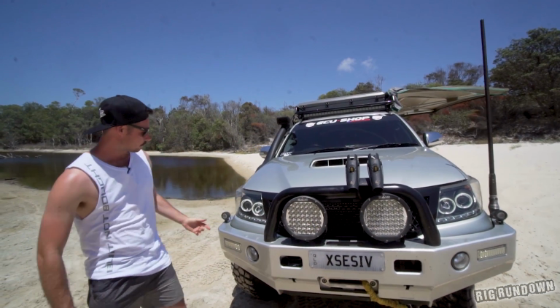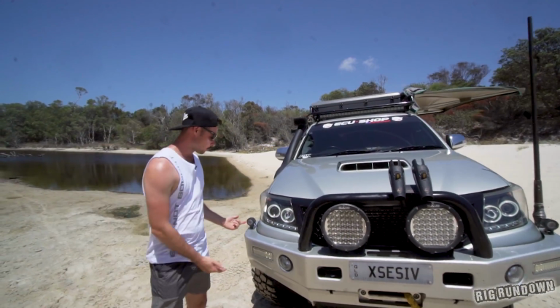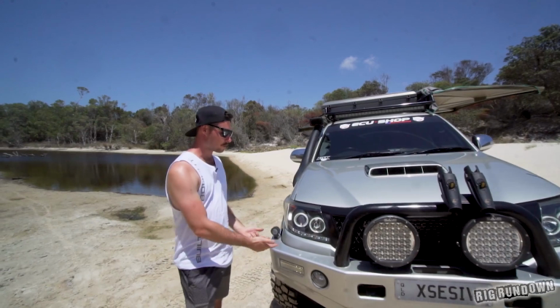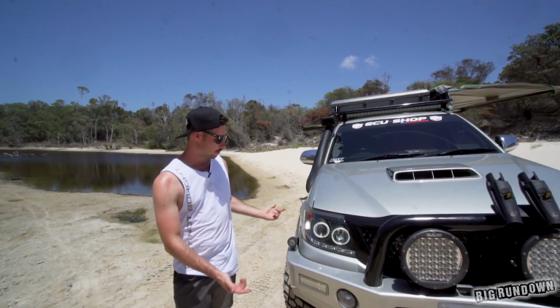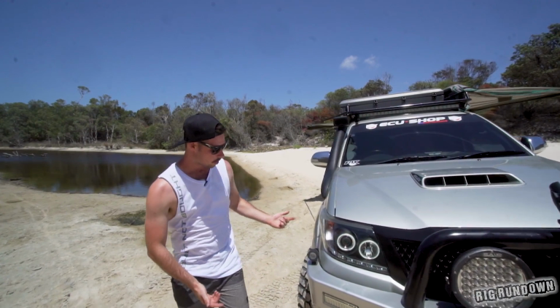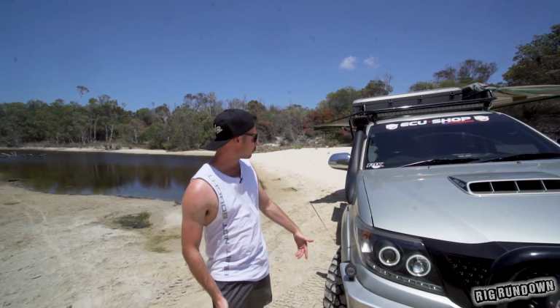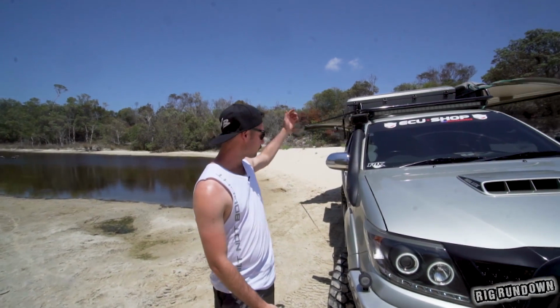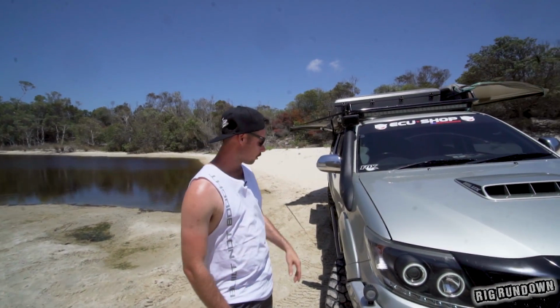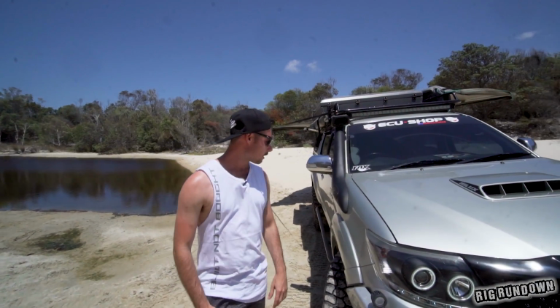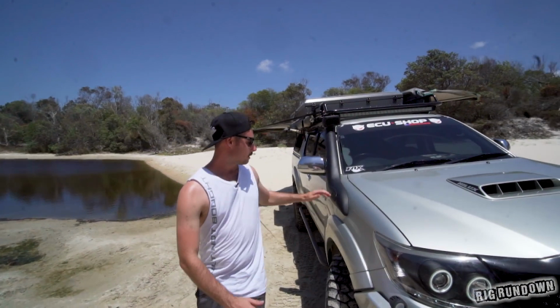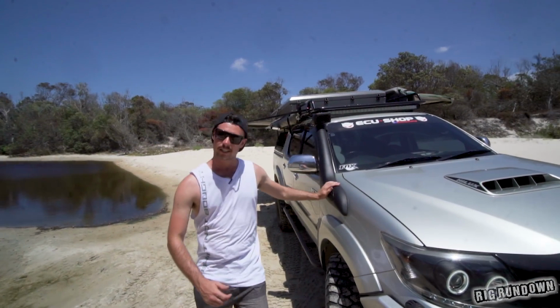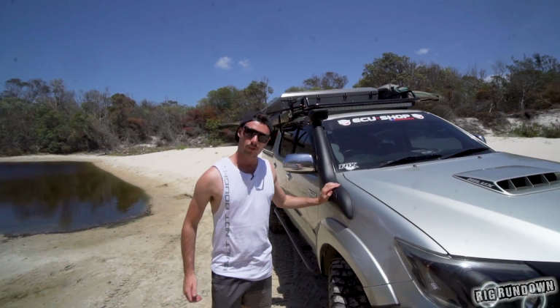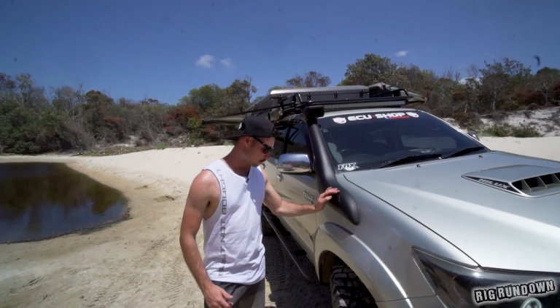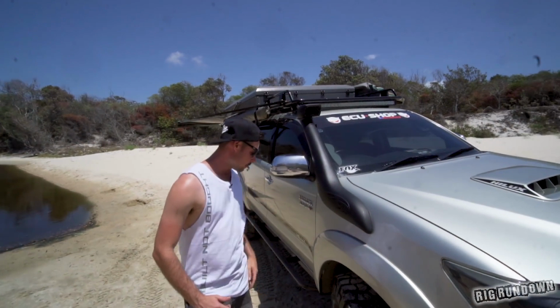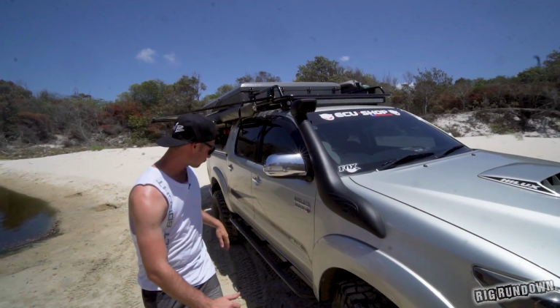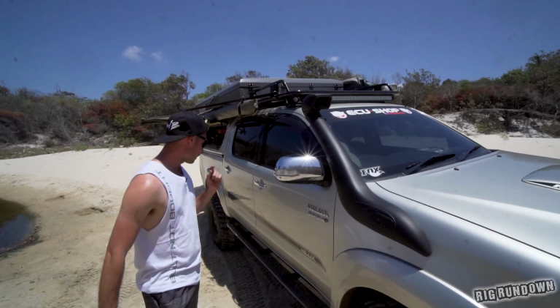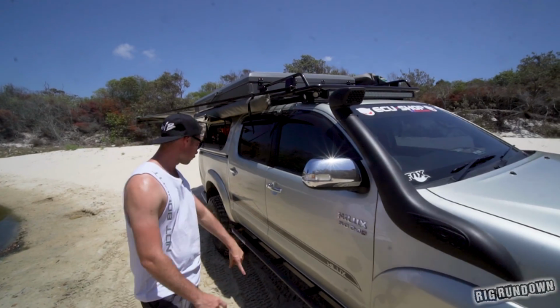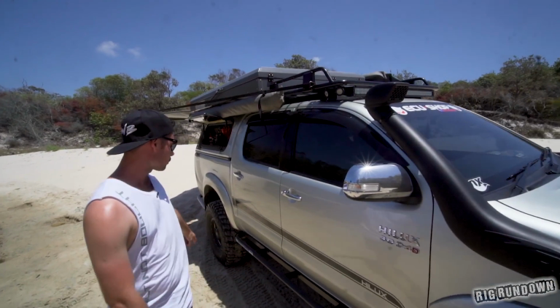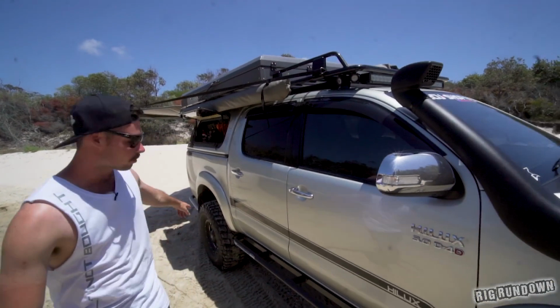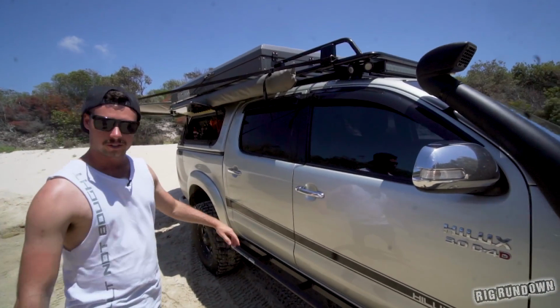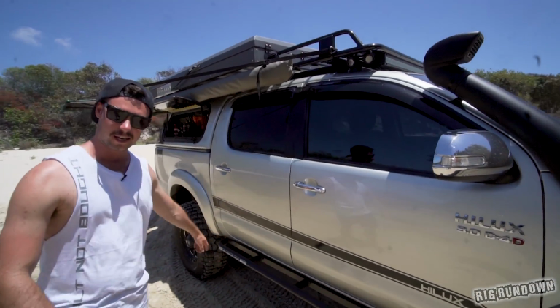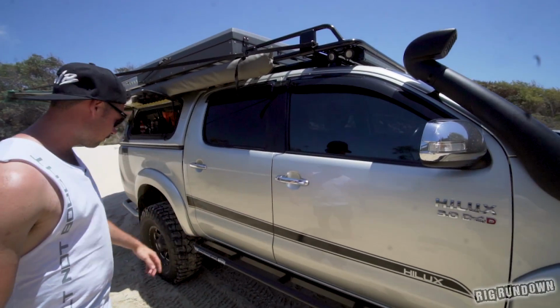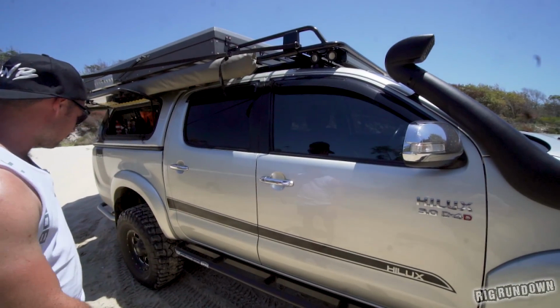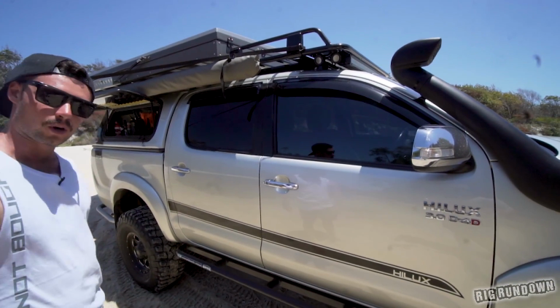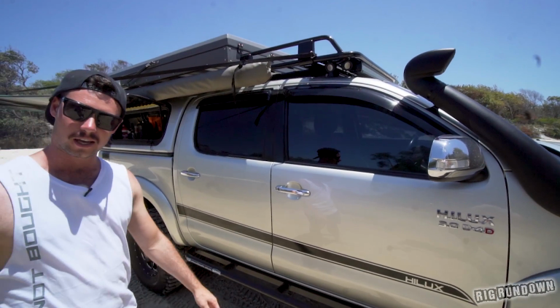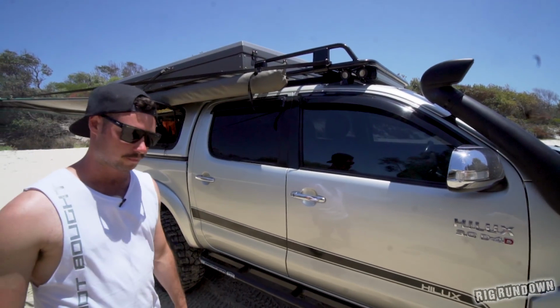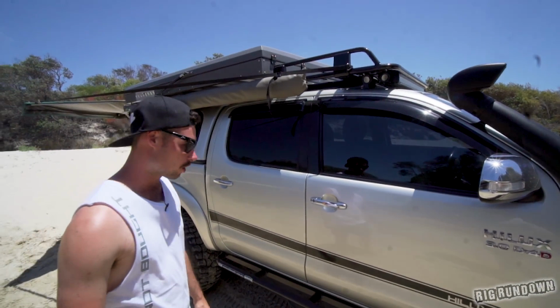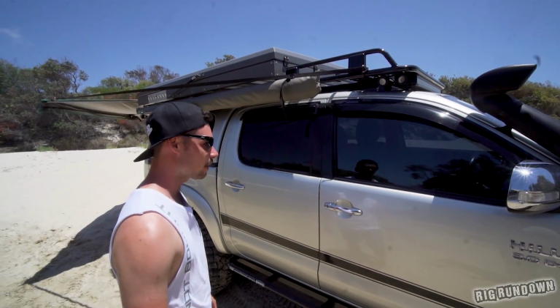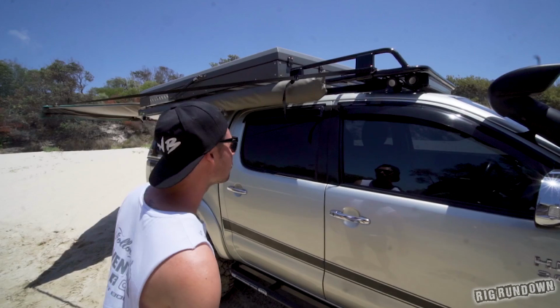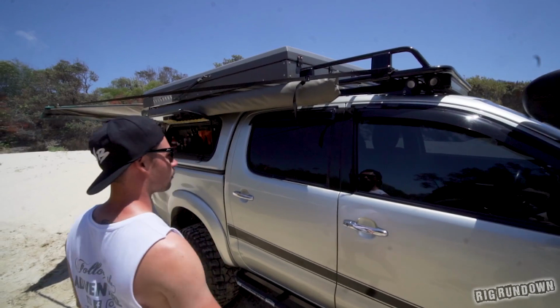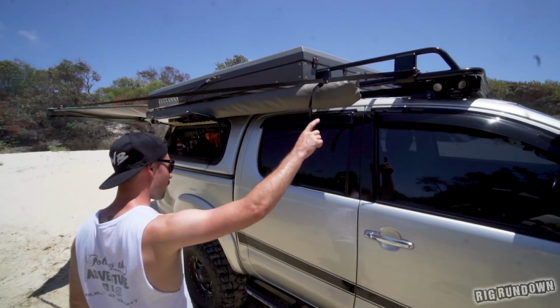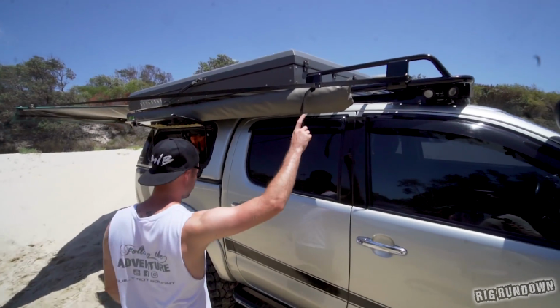There are work lights all over the thing as well — forward, side-facing, and all that. TJM snorkel on the side. It's also got rock sliders — these are the SEF or Fab Works sliders.